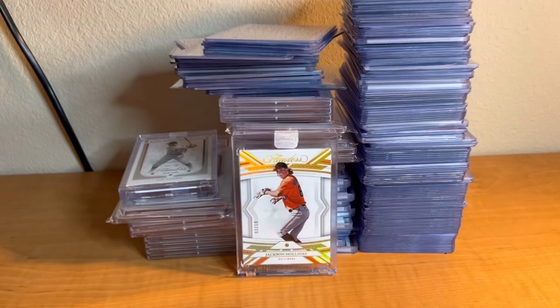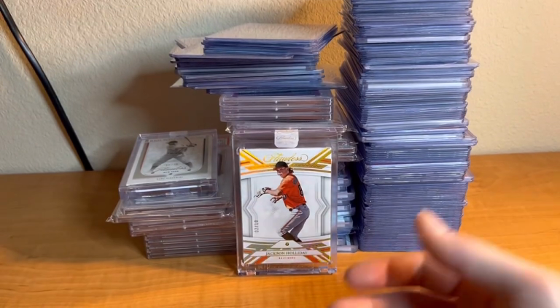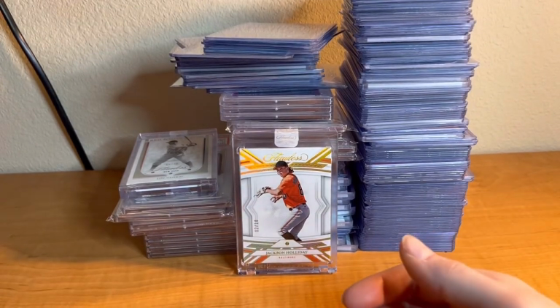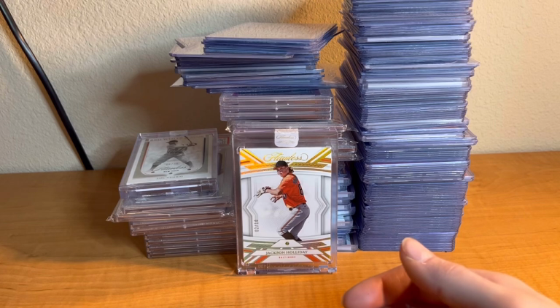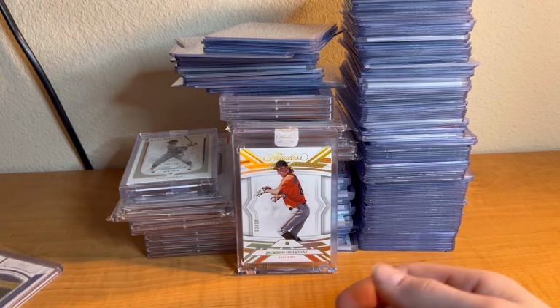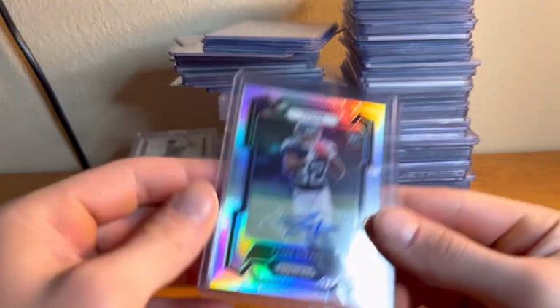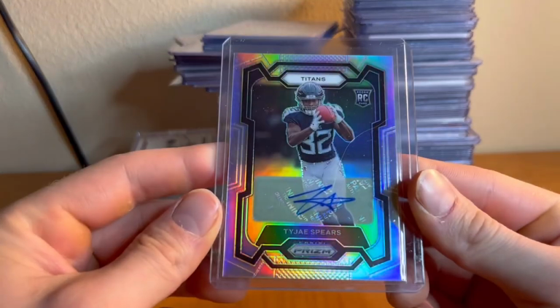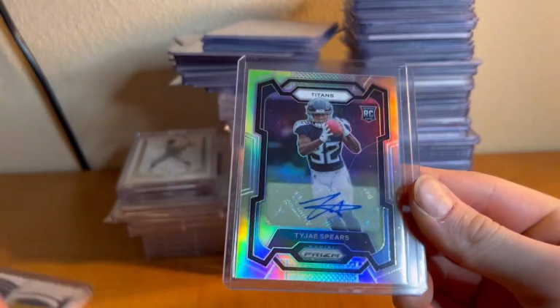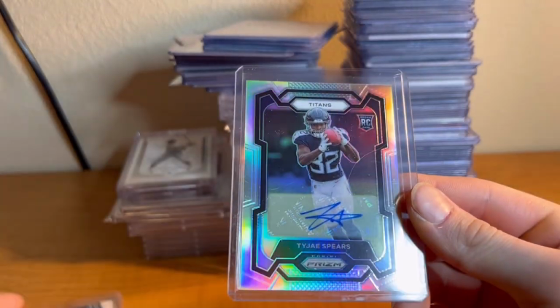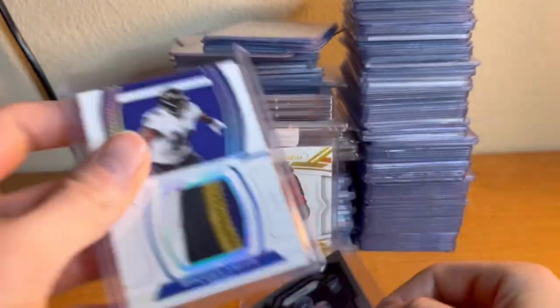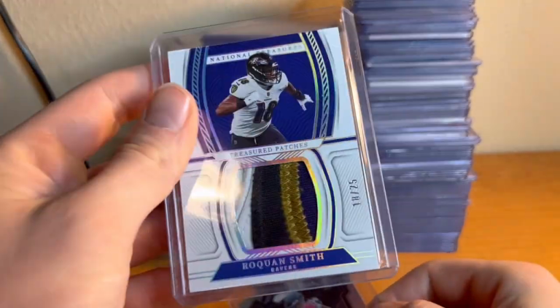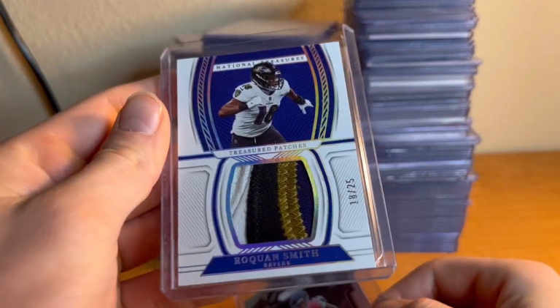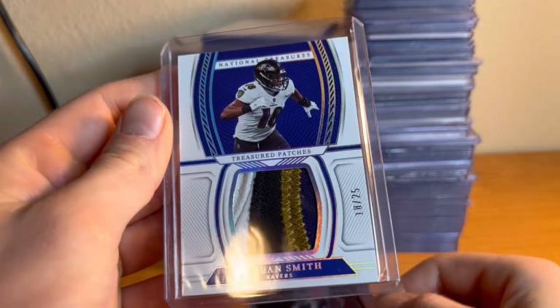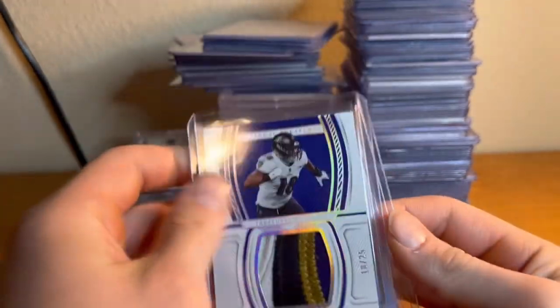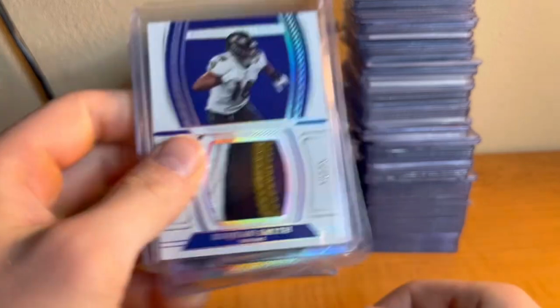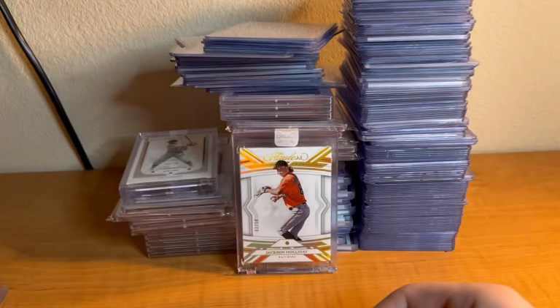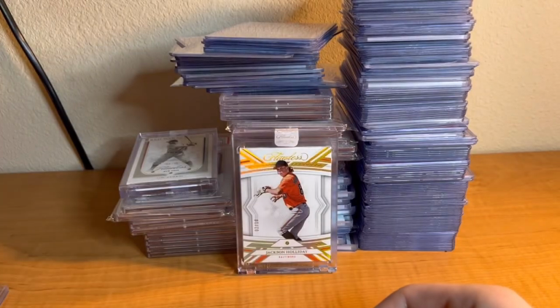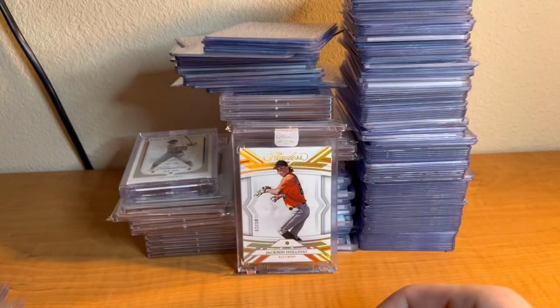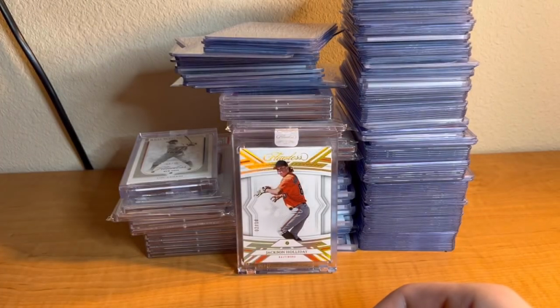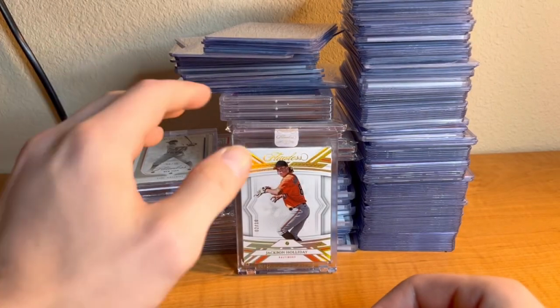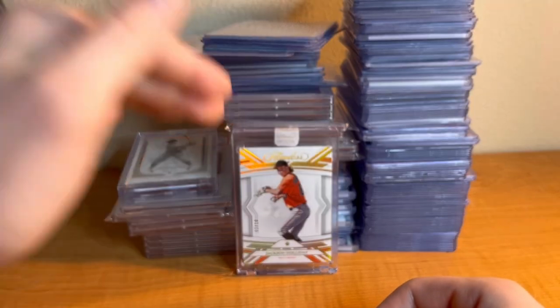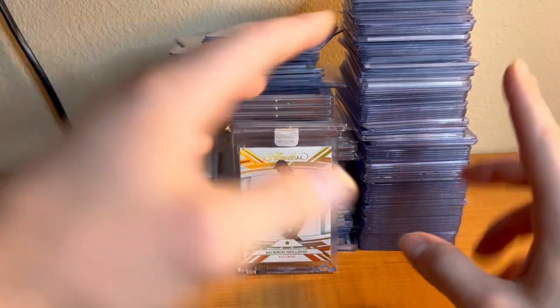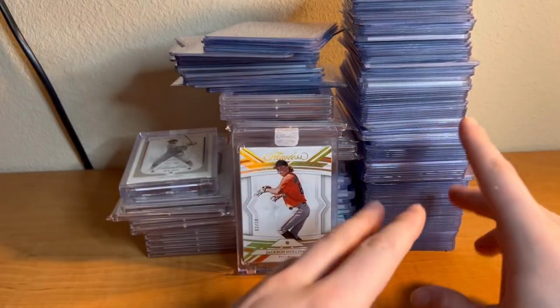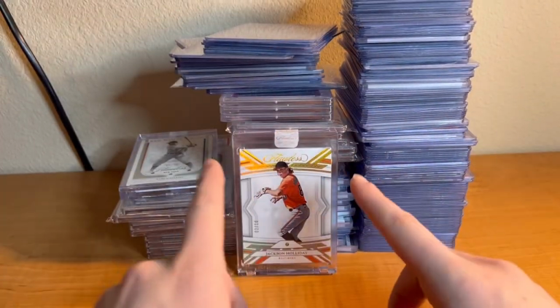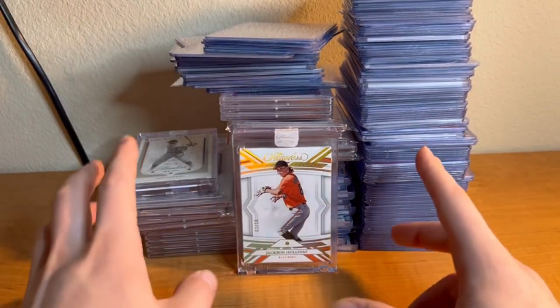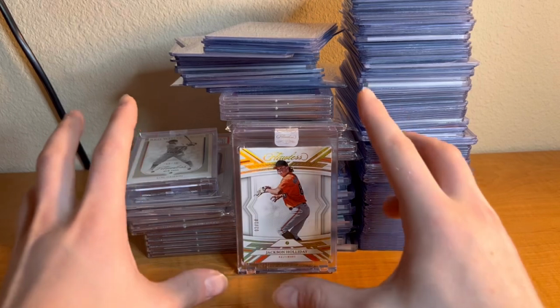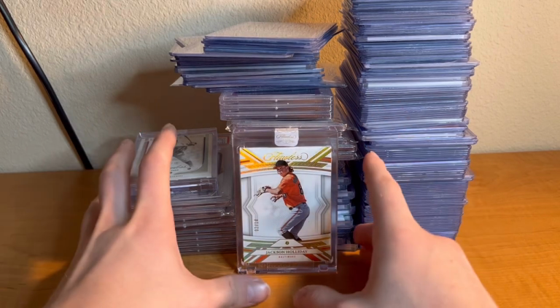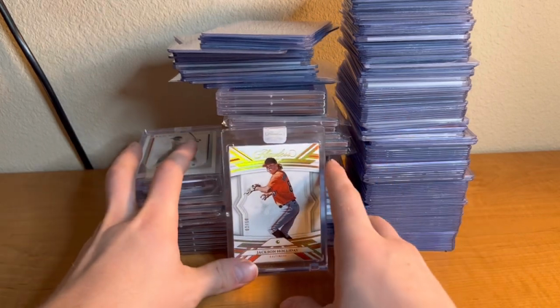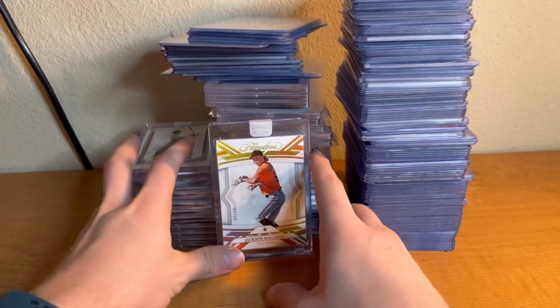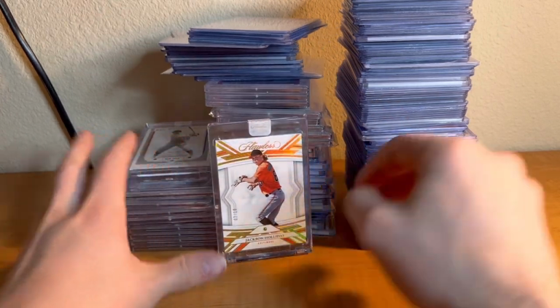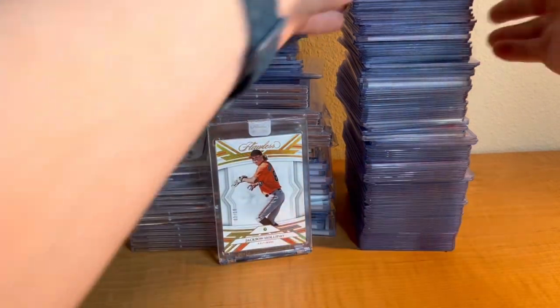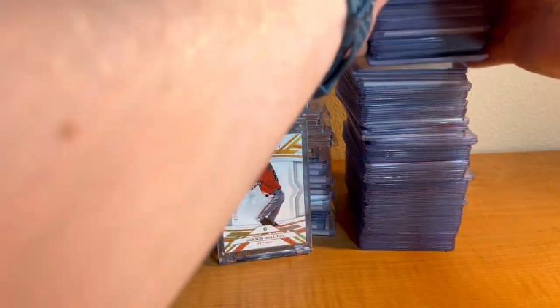Alright, let's finish it off. Tase Spirit silver auto was at the end of the last video — I forgot this is jersey numbered, so that's really cool. Let's jump into this. We'll do this stack and then save the big baseball slabs for last.